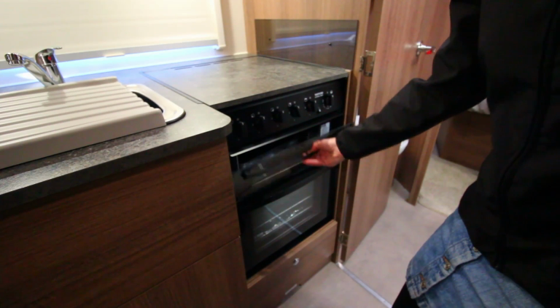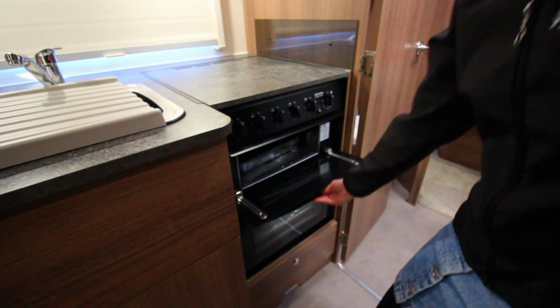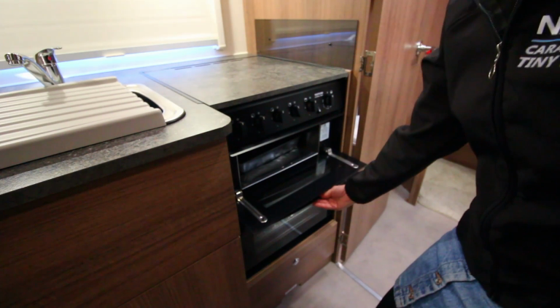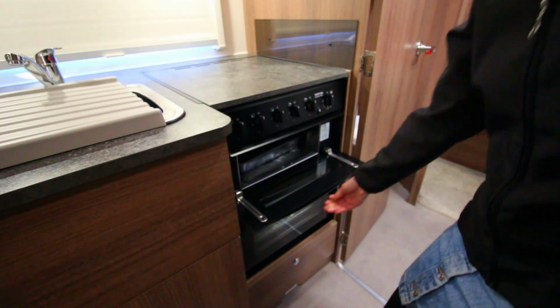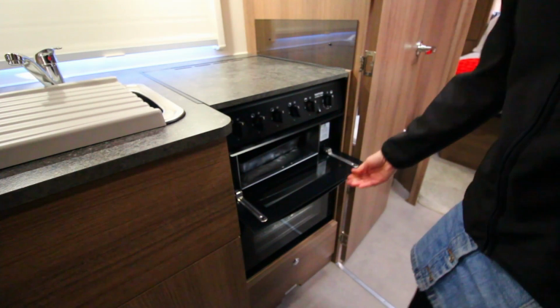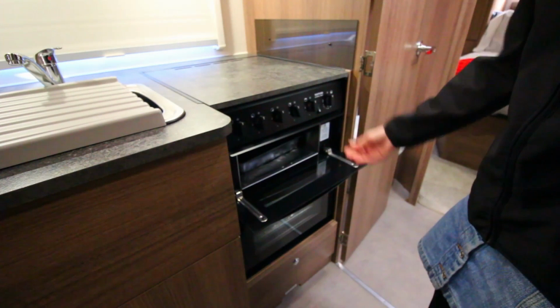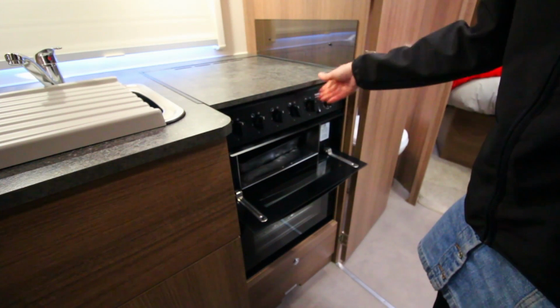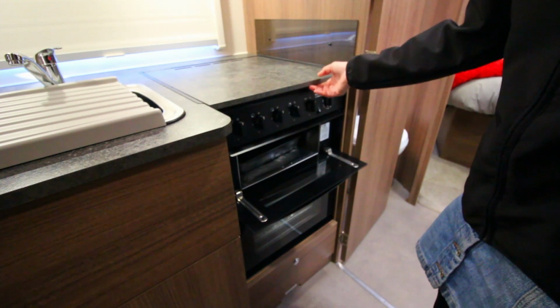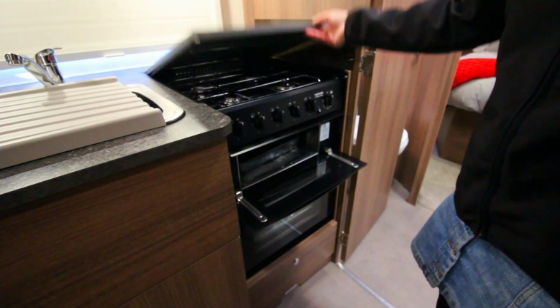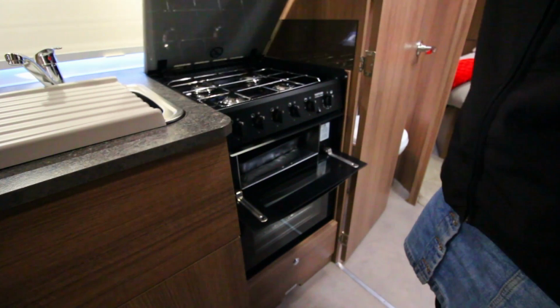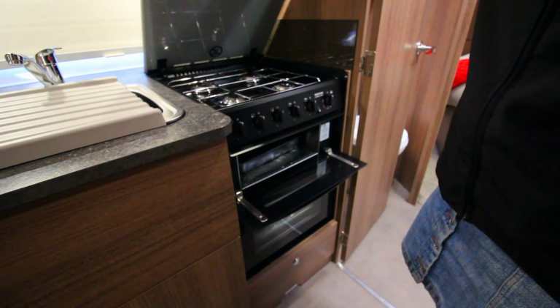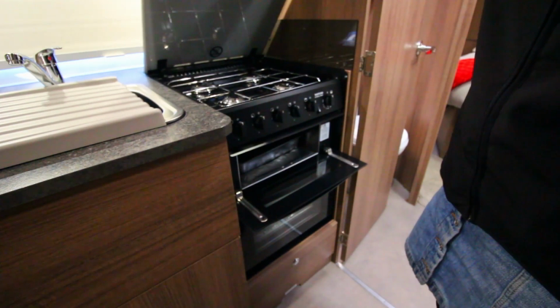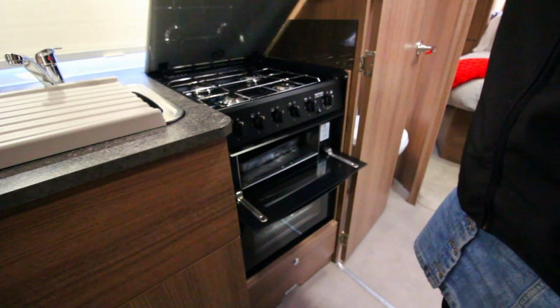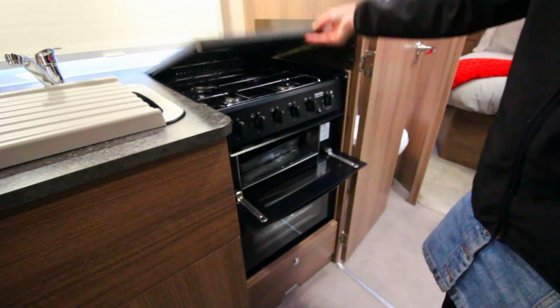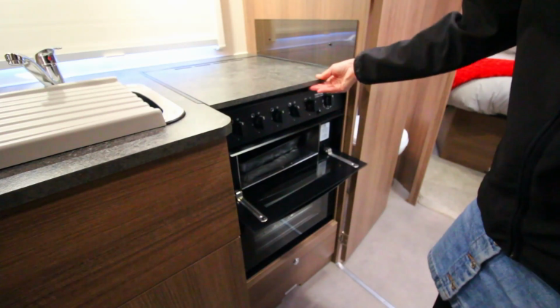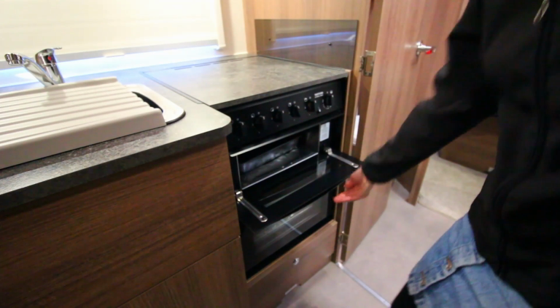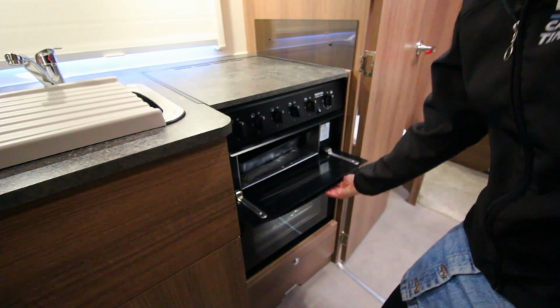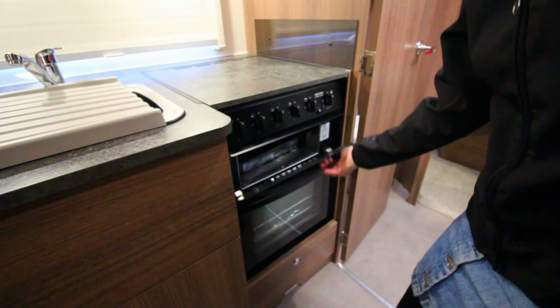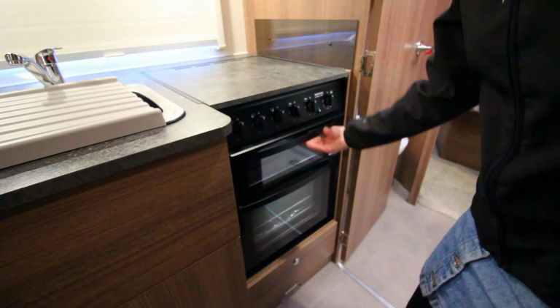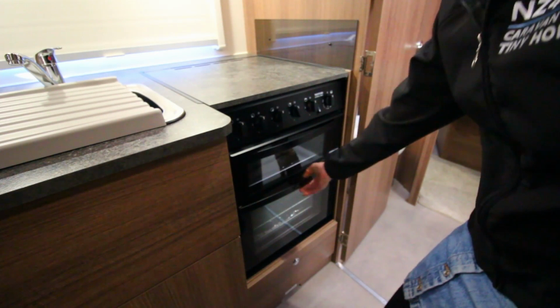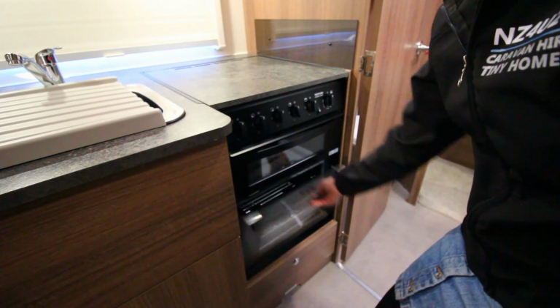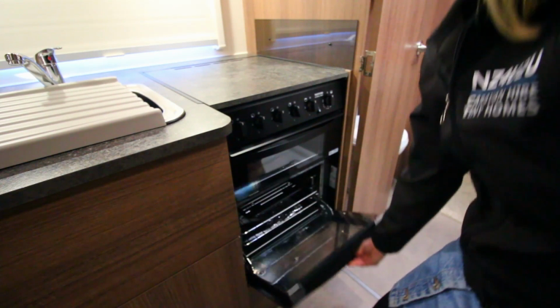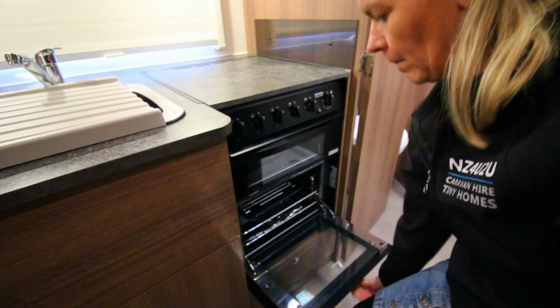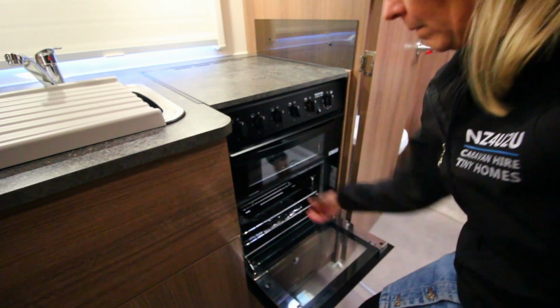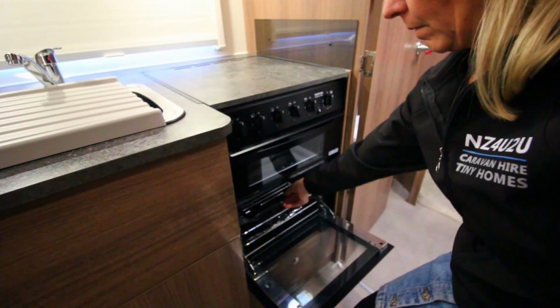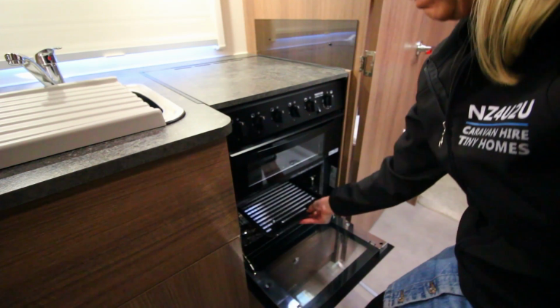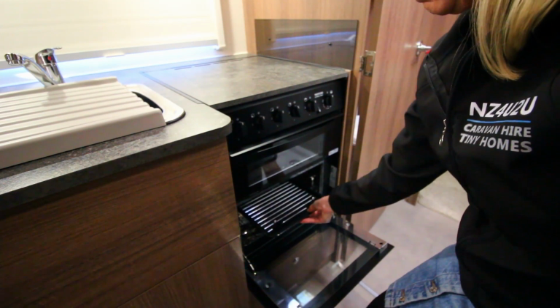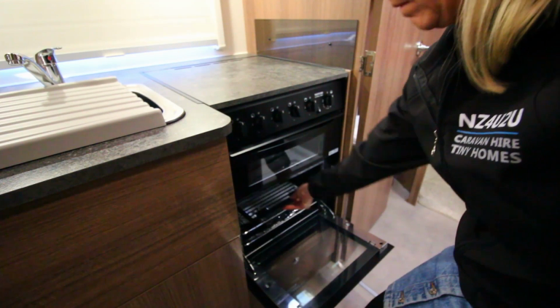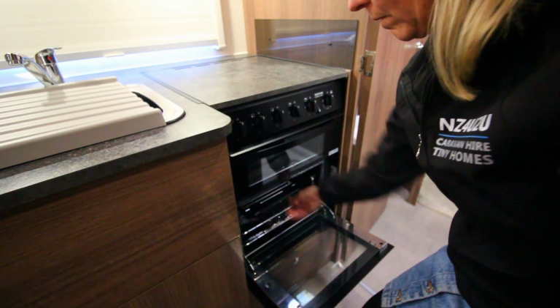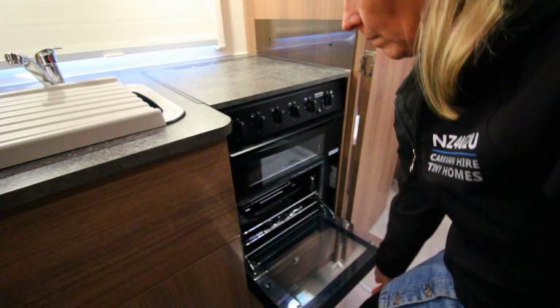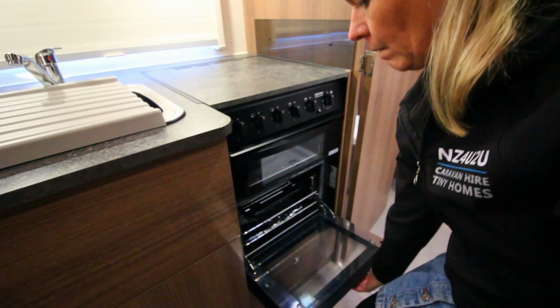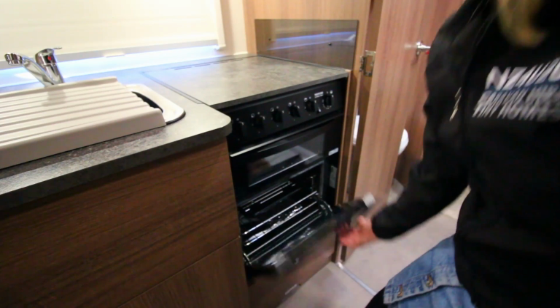Your caravan comes equipped with a gas grill, stovetop and oven. It's important to remember that to use this appliance the gas first must be turned on outside.